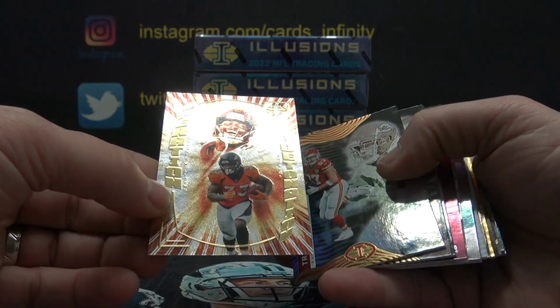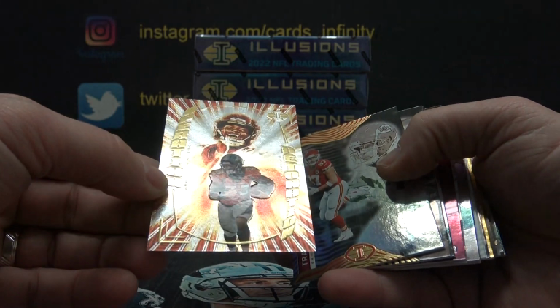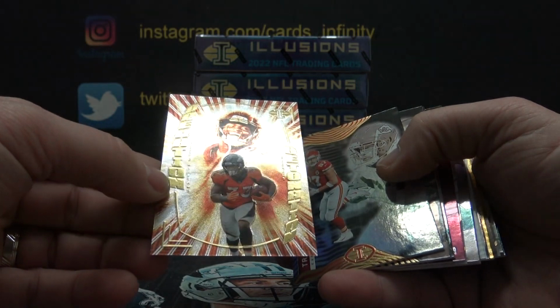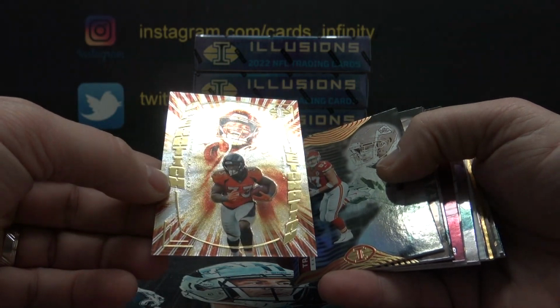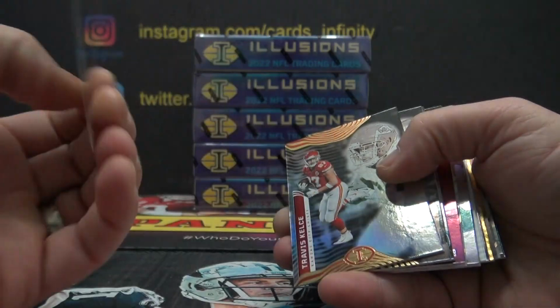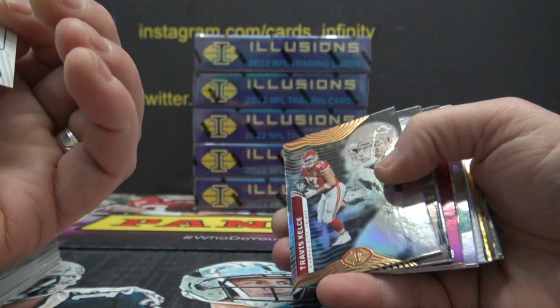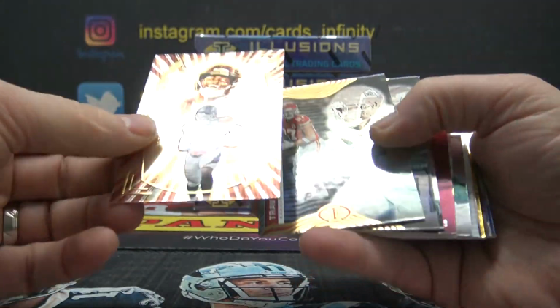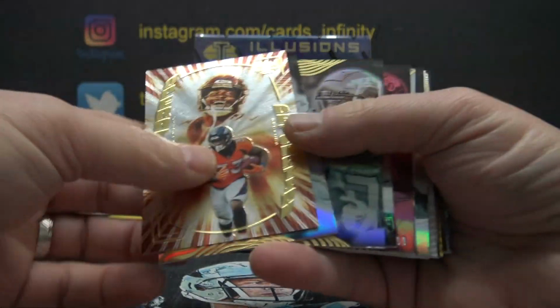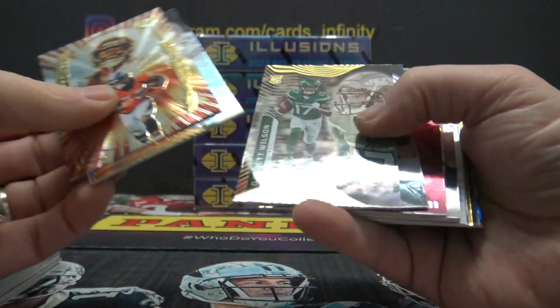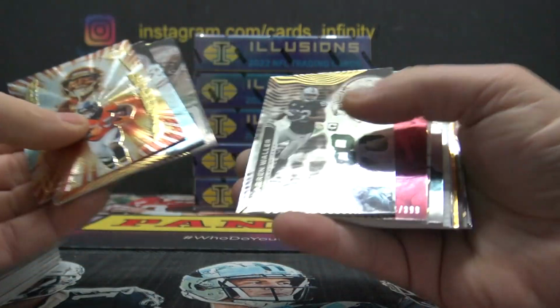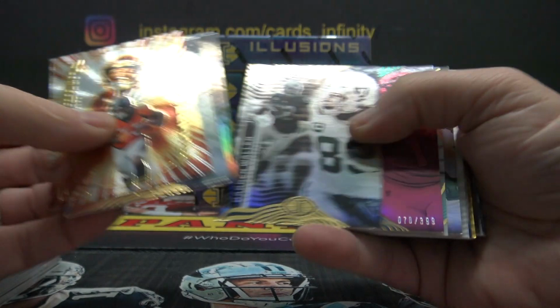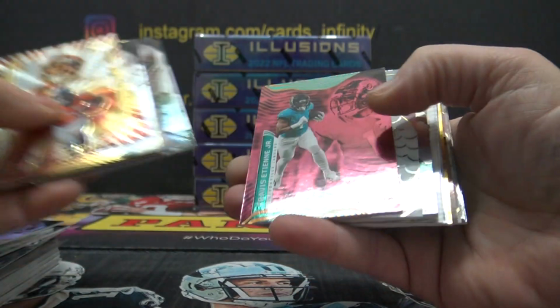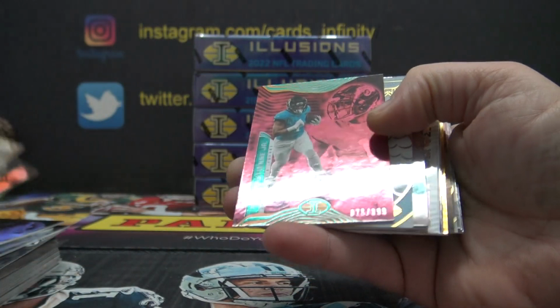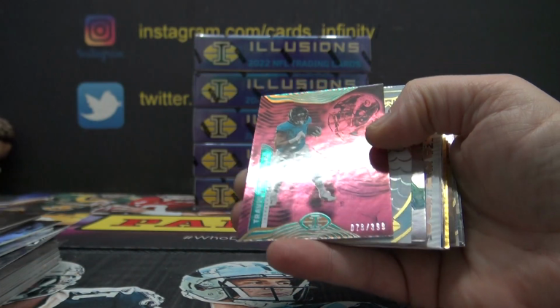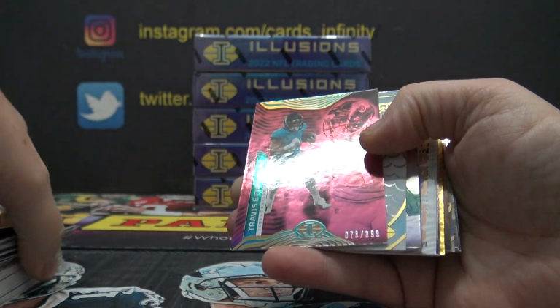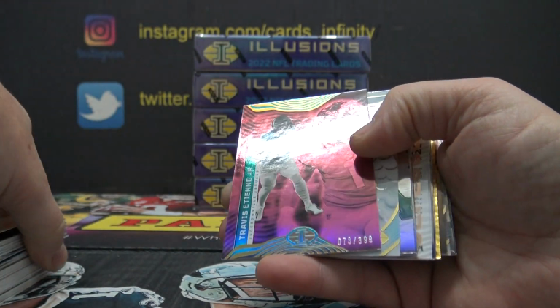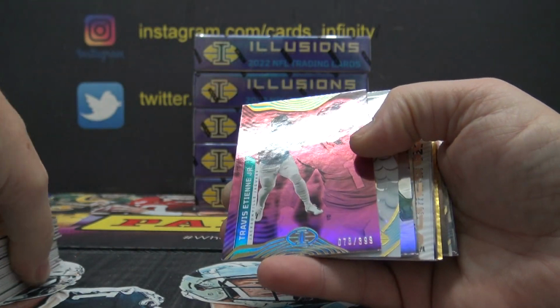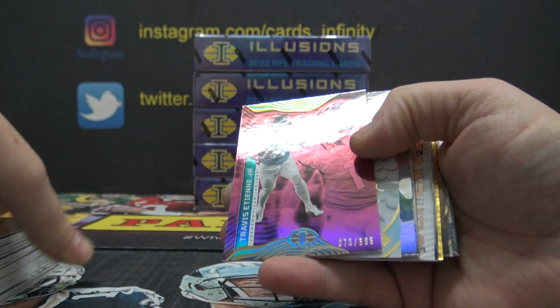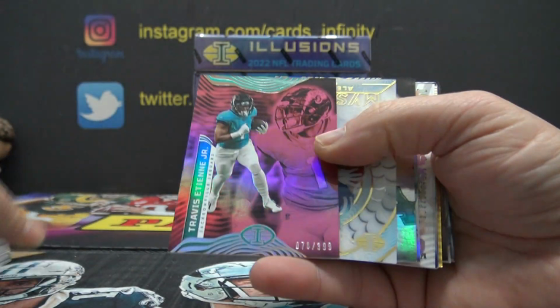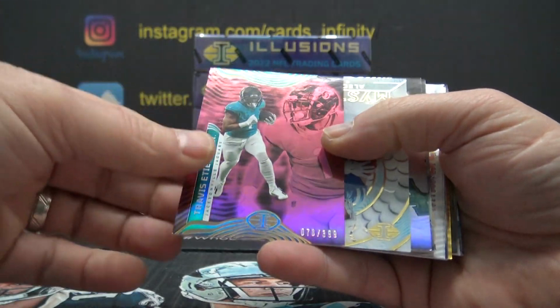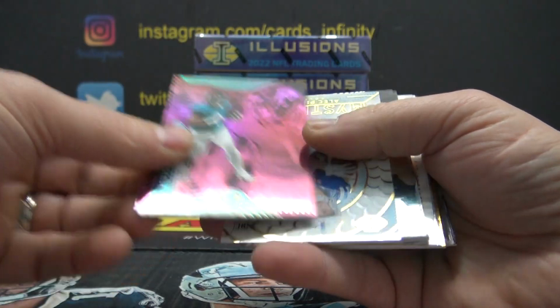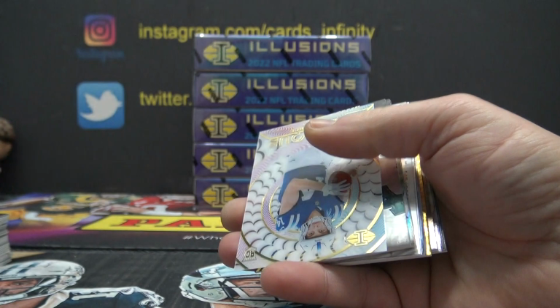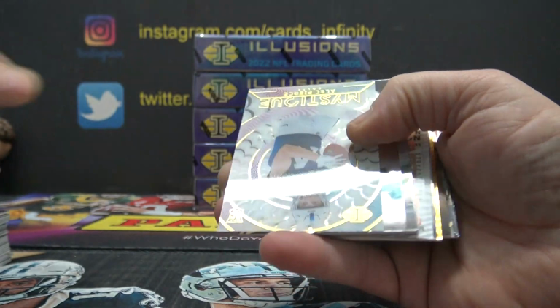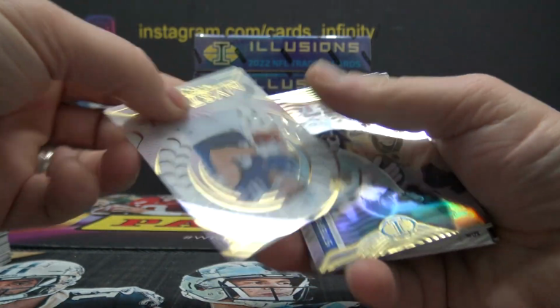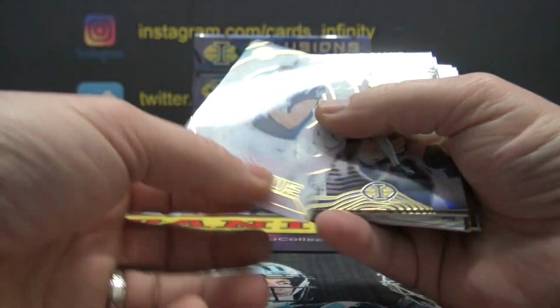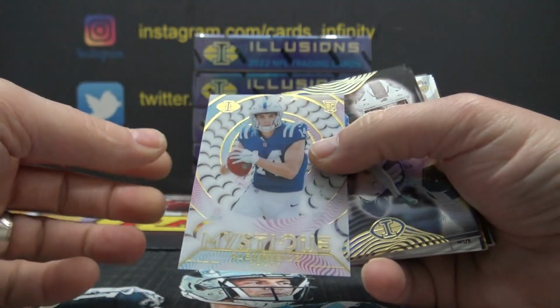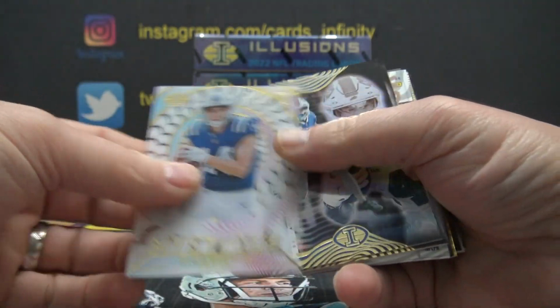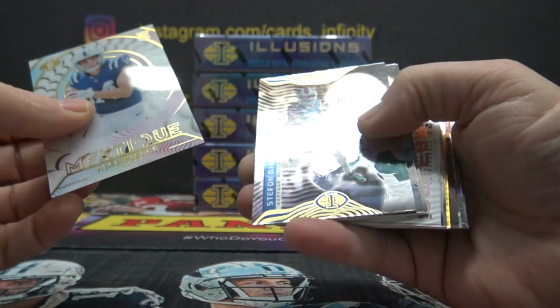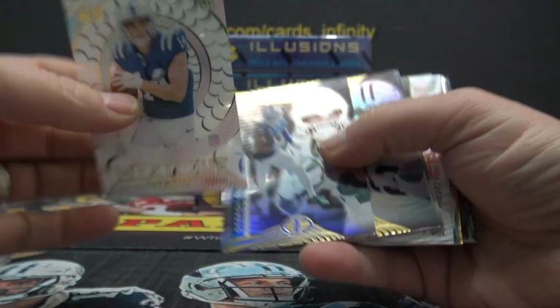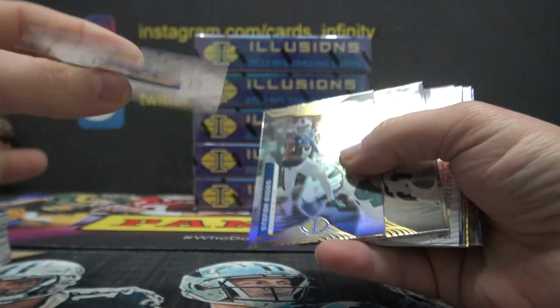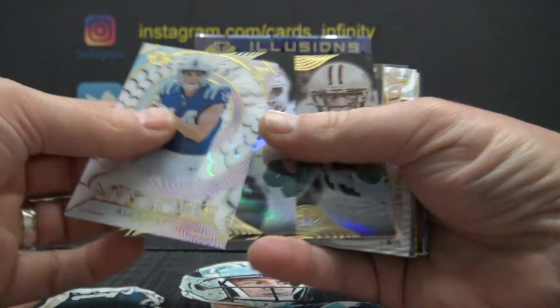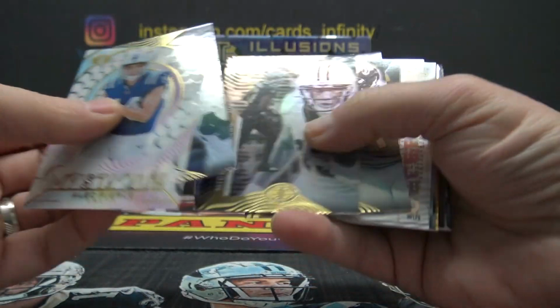That's Operation Detonation. Javonte. Travis Etienne — that one is $3.99. Alec Pierce, not numbered.